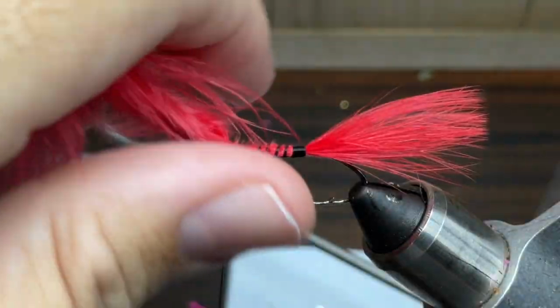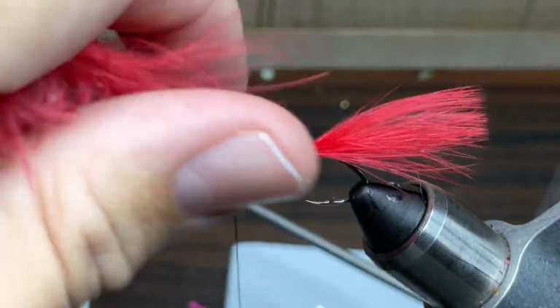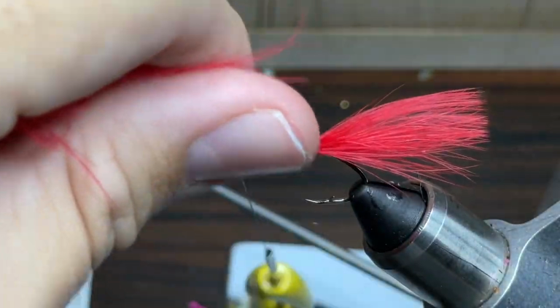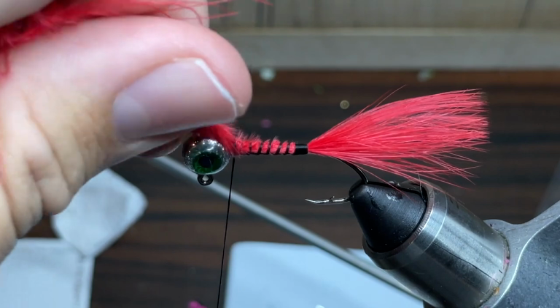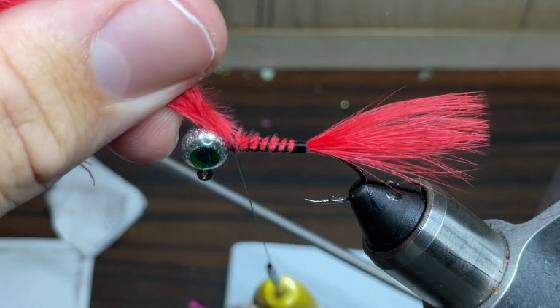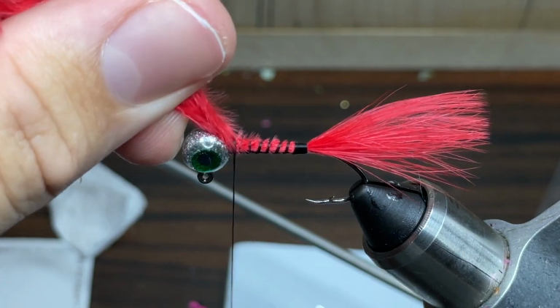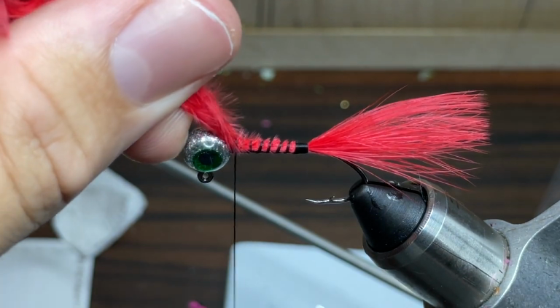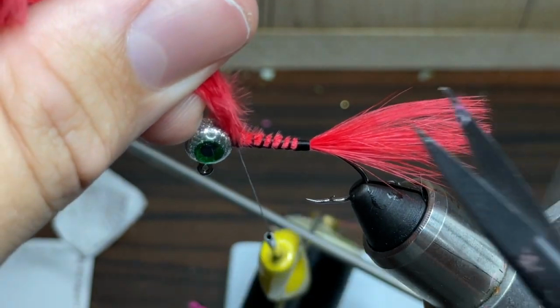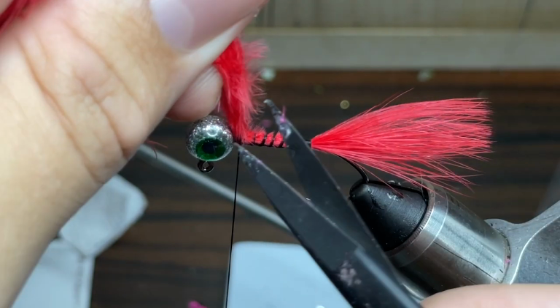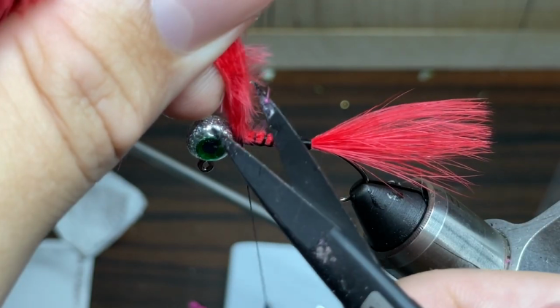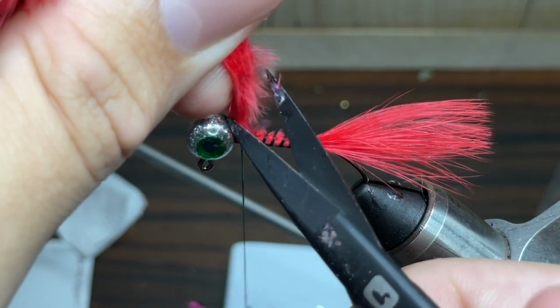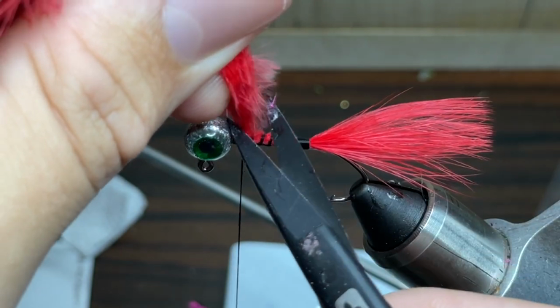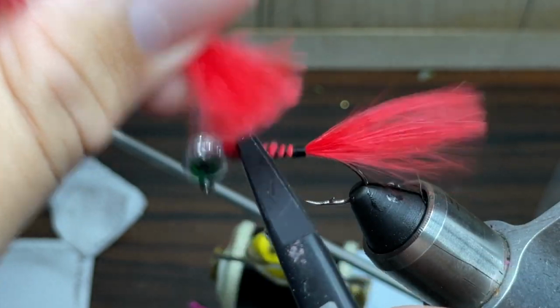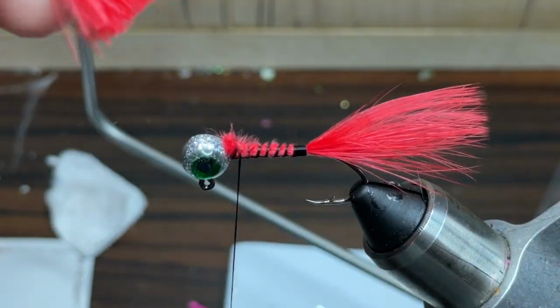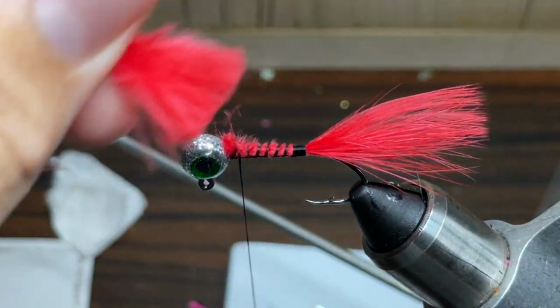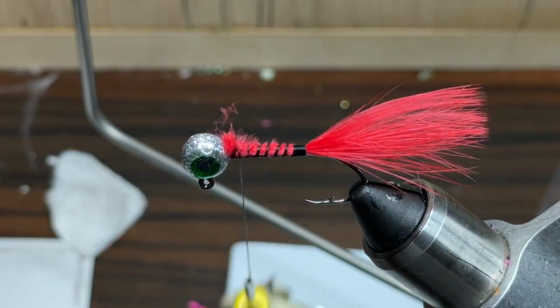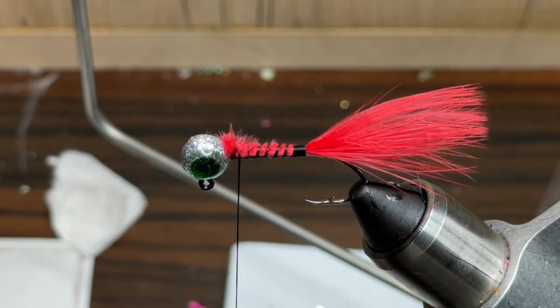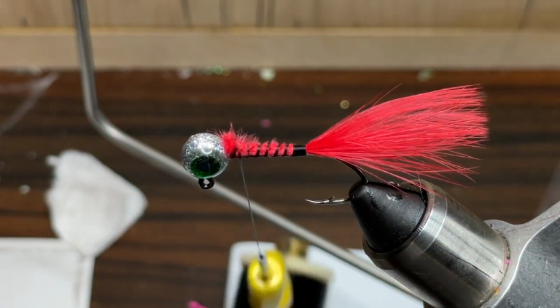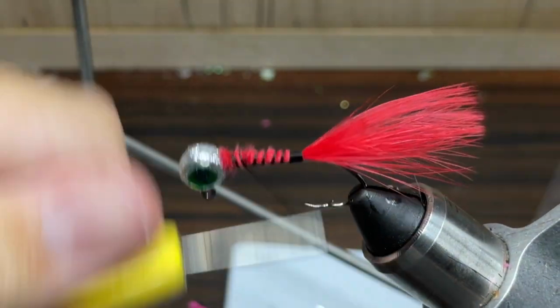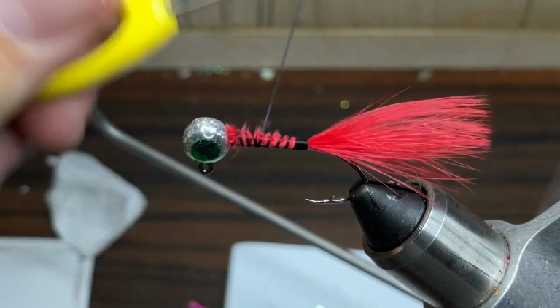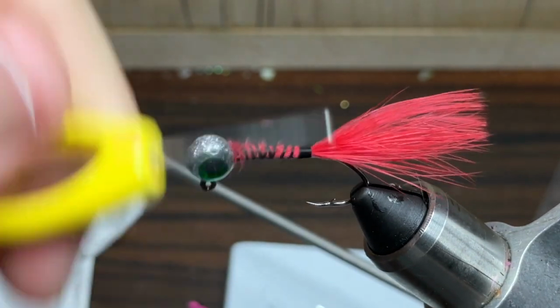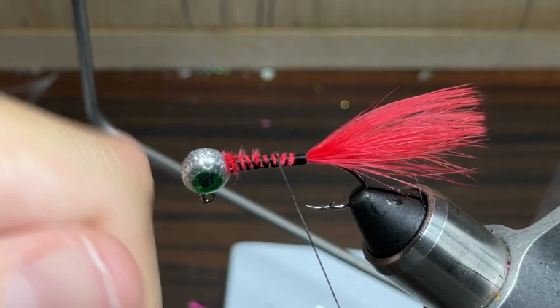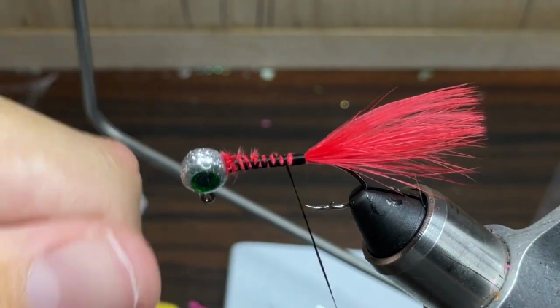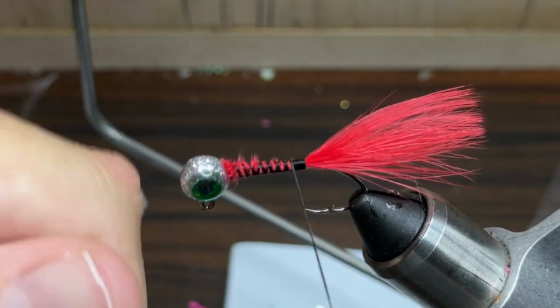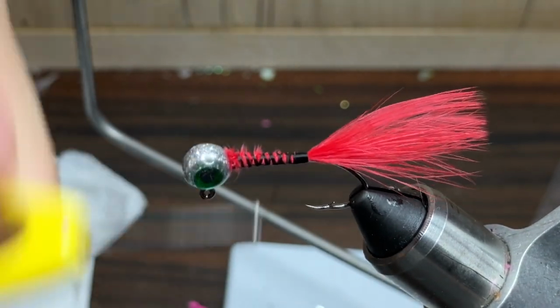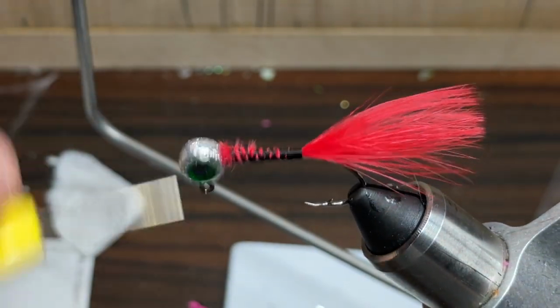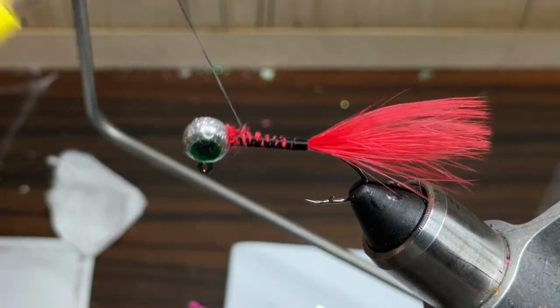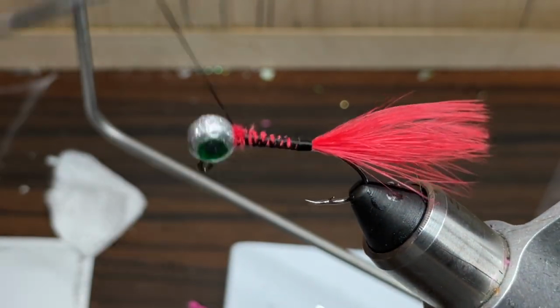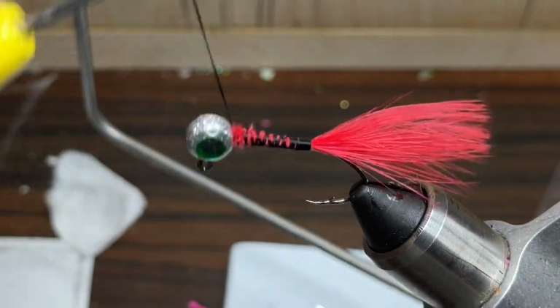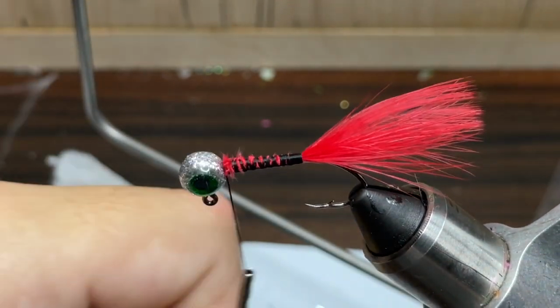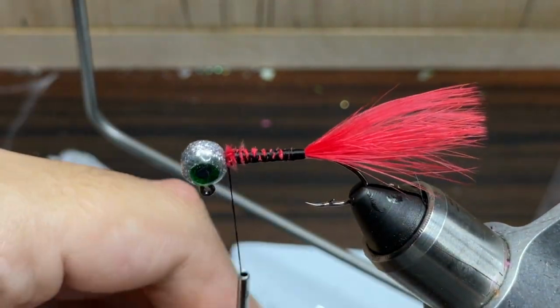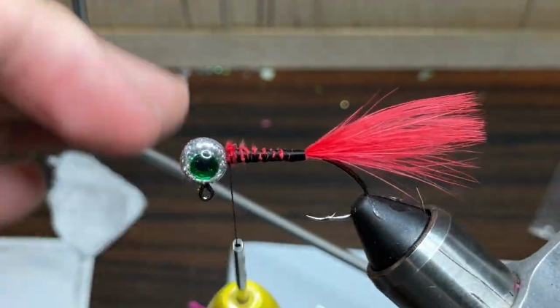Once I've got my thread to the head of the jig, I'm going to take my scissors and cut off the excess feather, and I'm going to take my thread and do a little bit more wrapping just to make sure that this feather is tied in all the way.